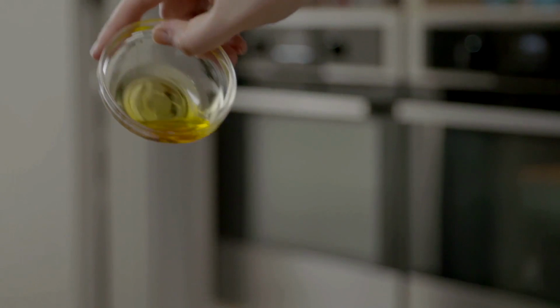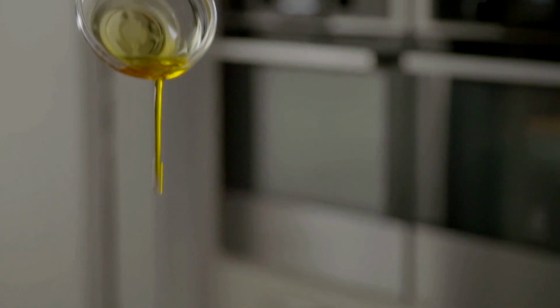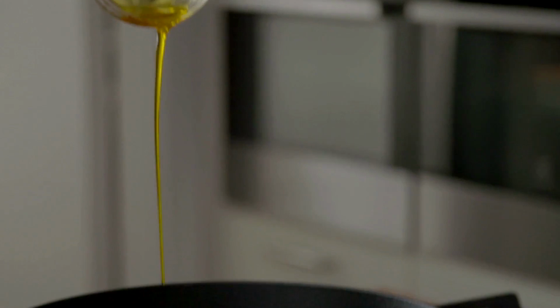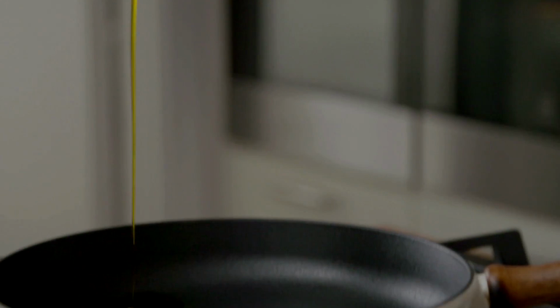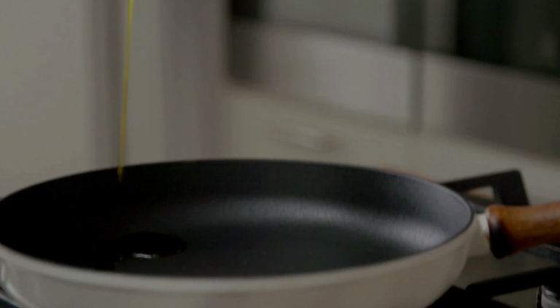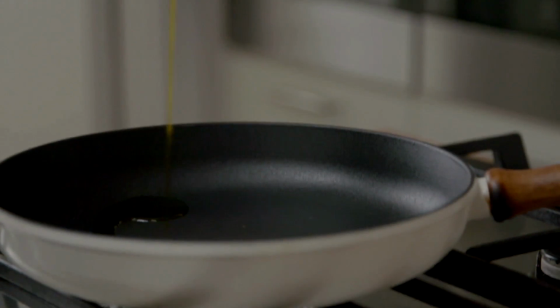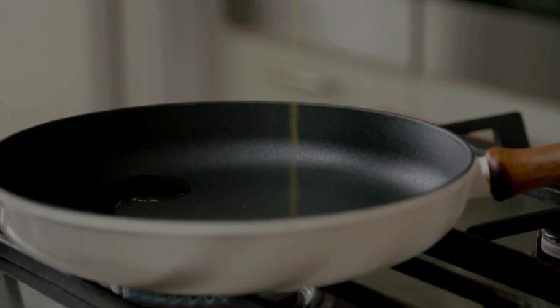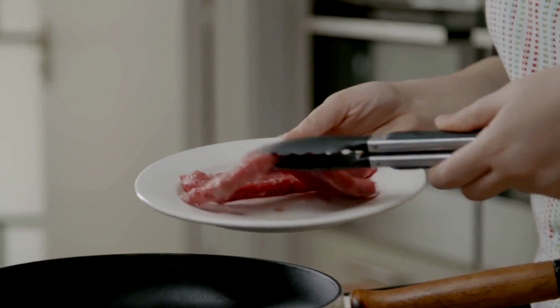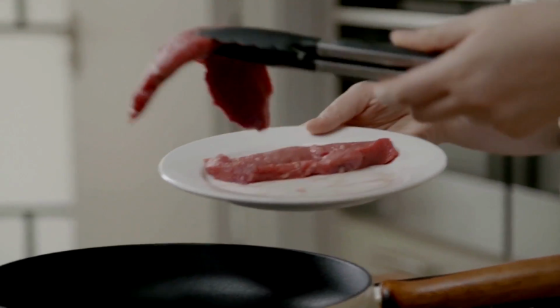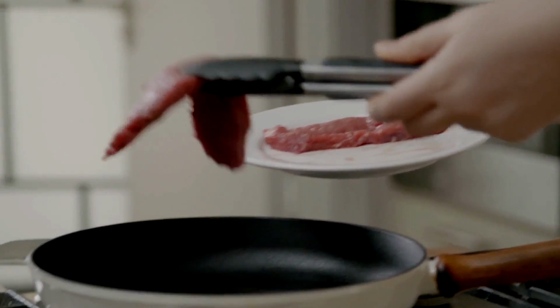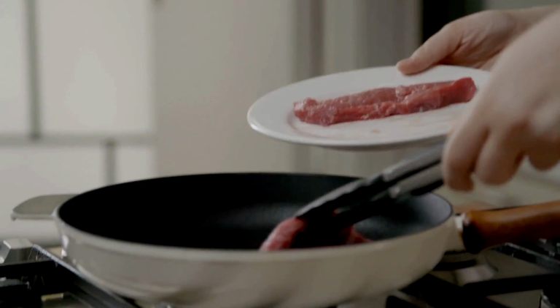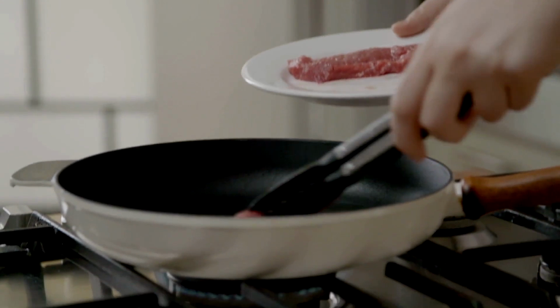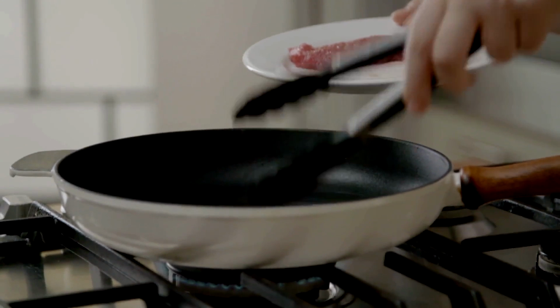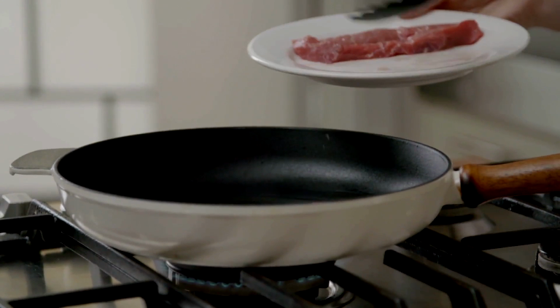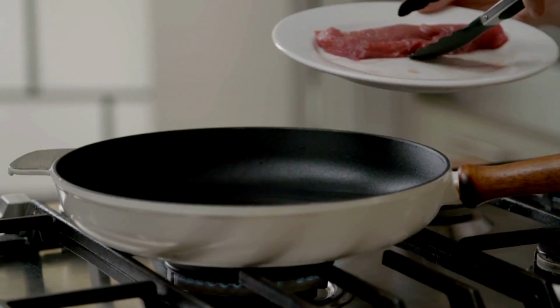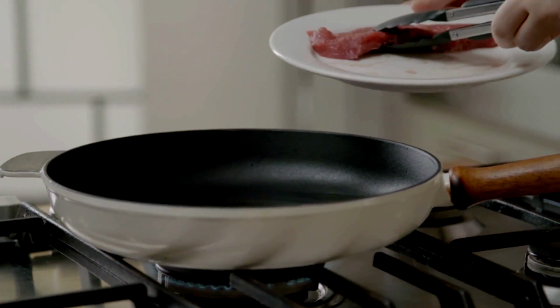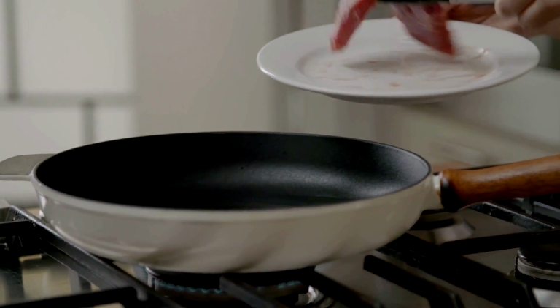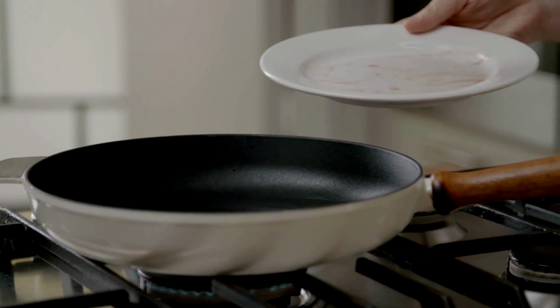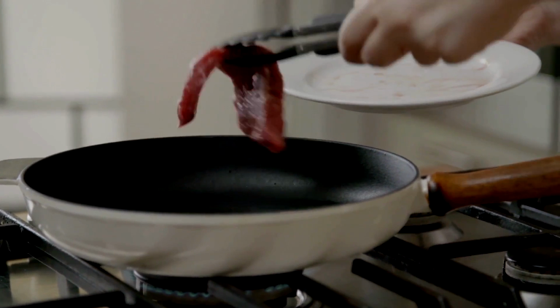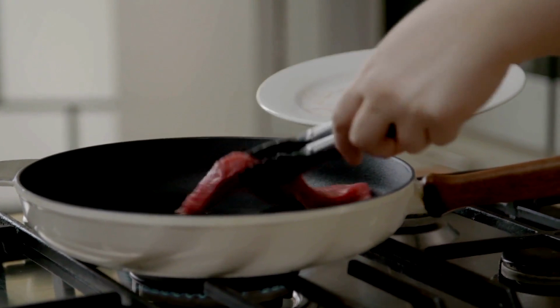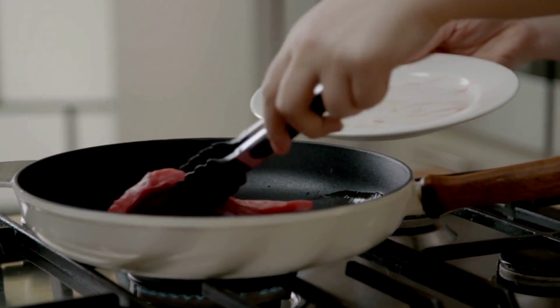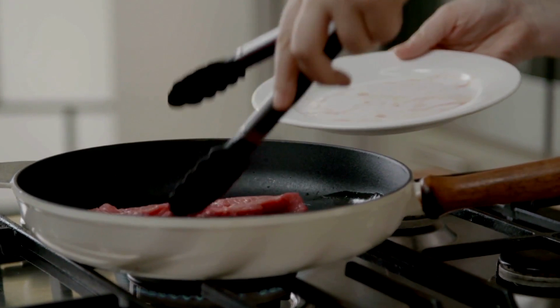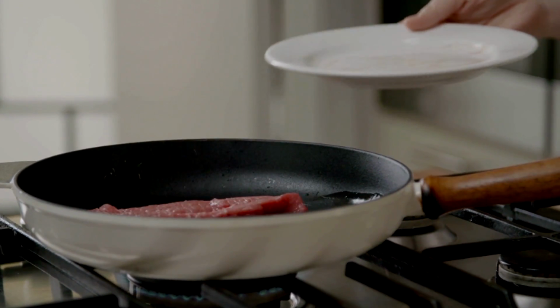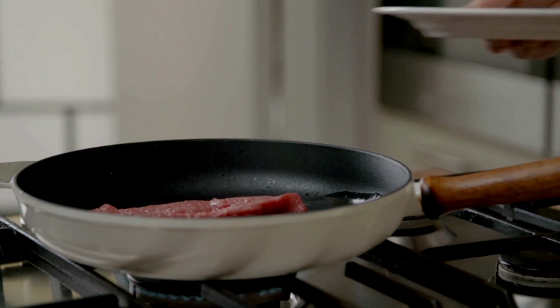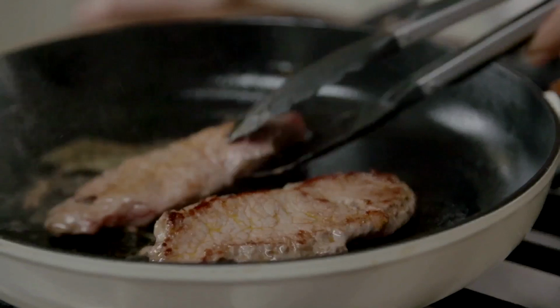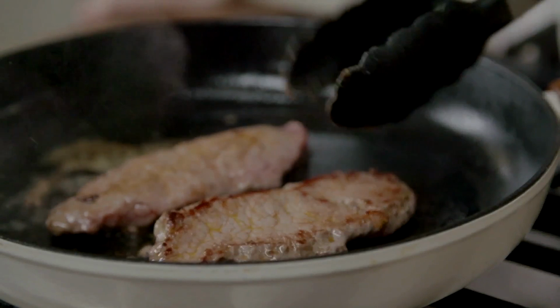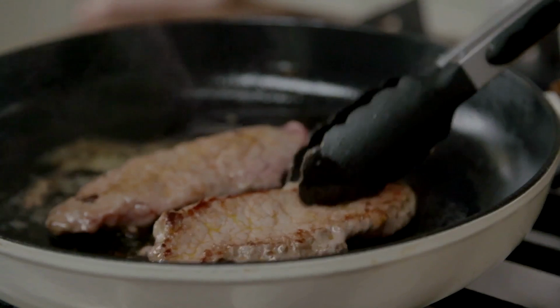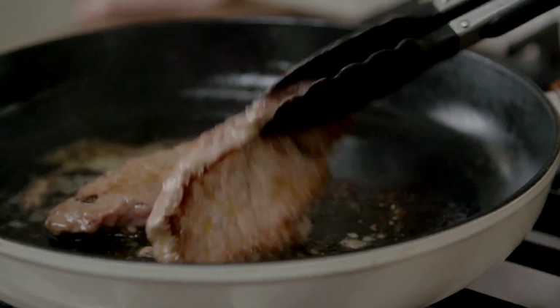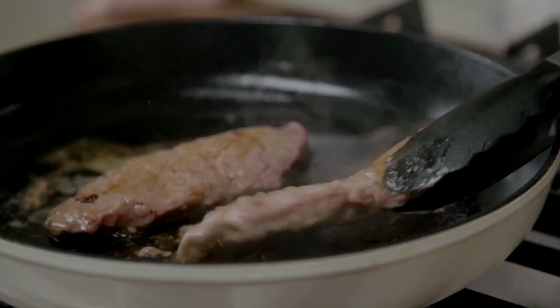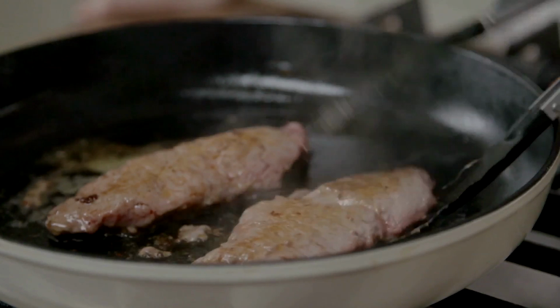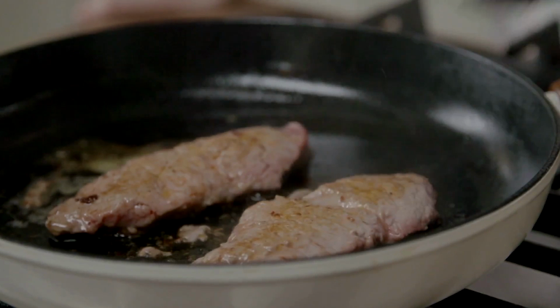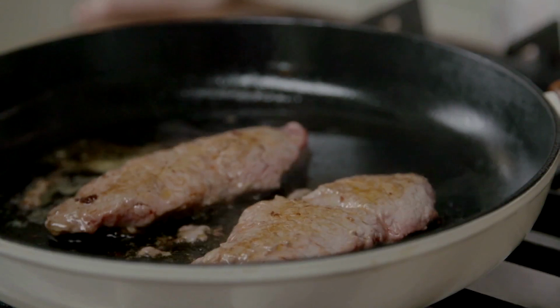Meanwhile, place the remaining oil in a pan on medium heat and add the steak. Cook as desired — 4 minutes per side for medium rare, and longer to cook through.